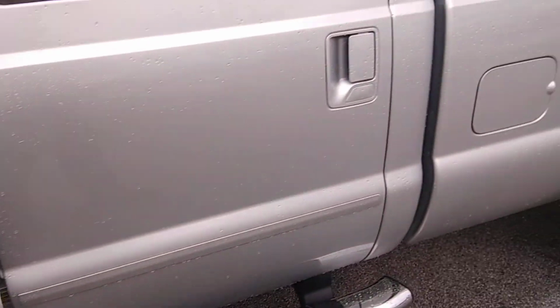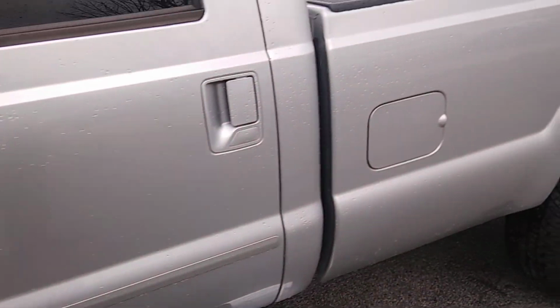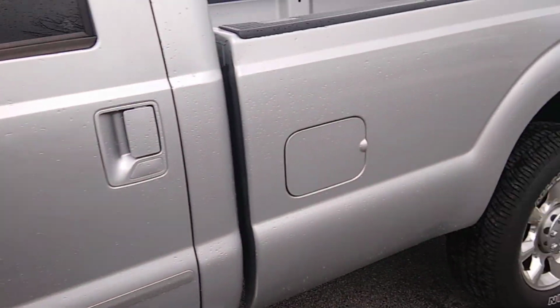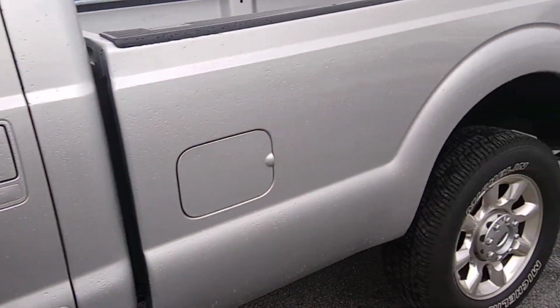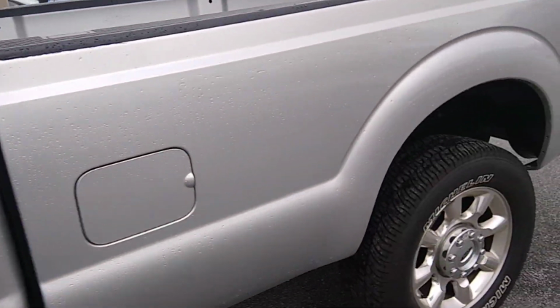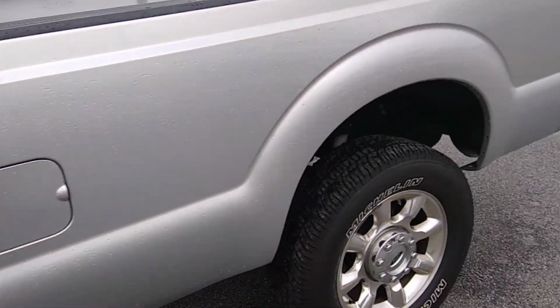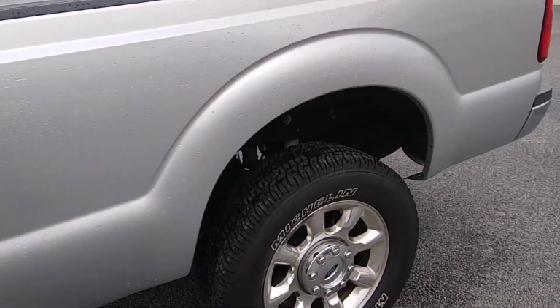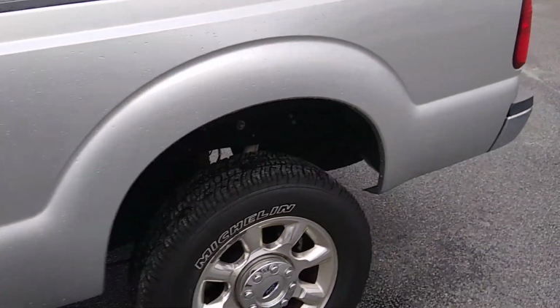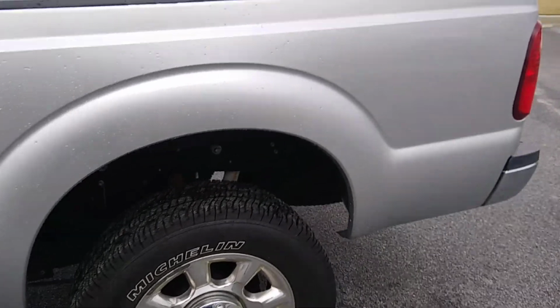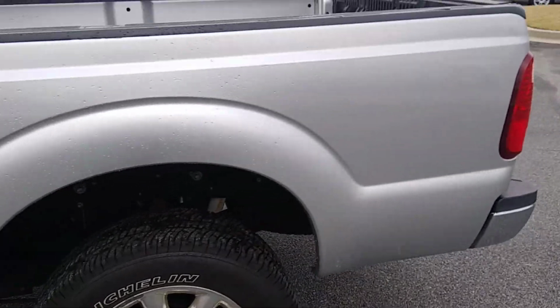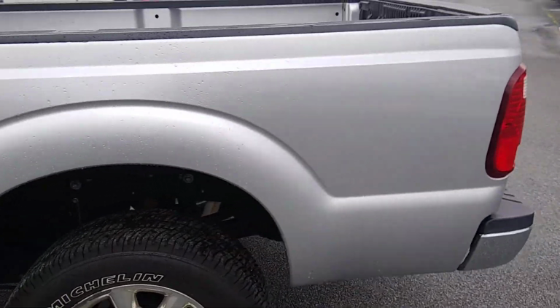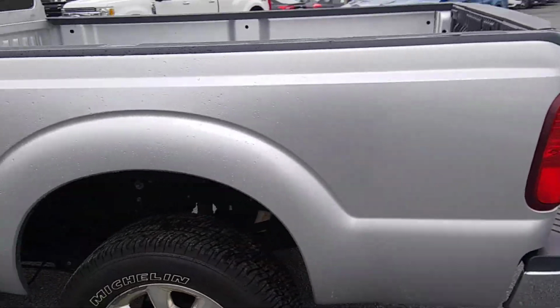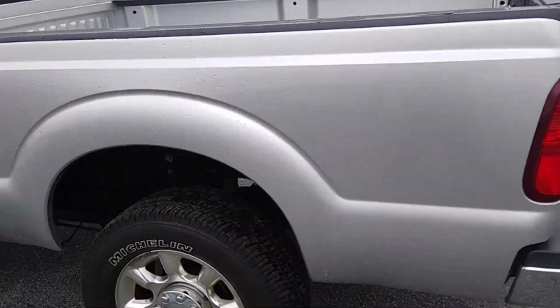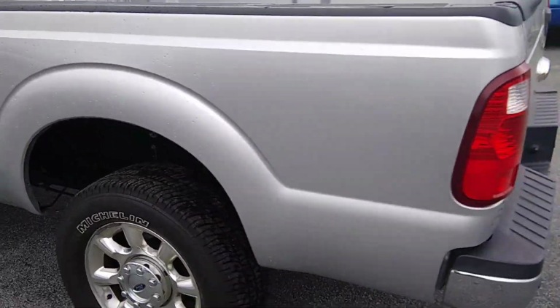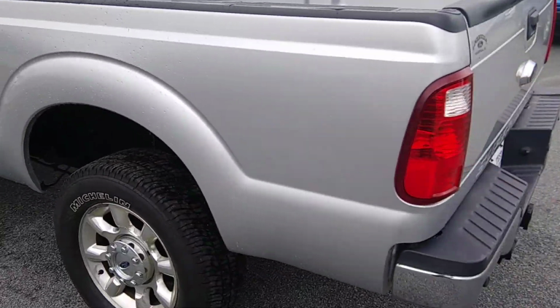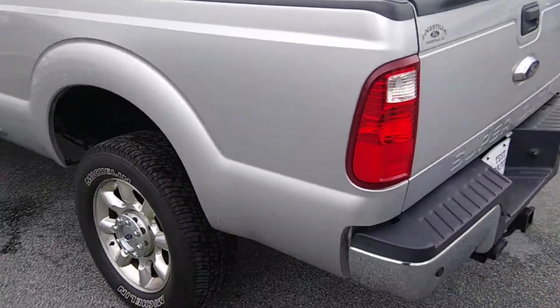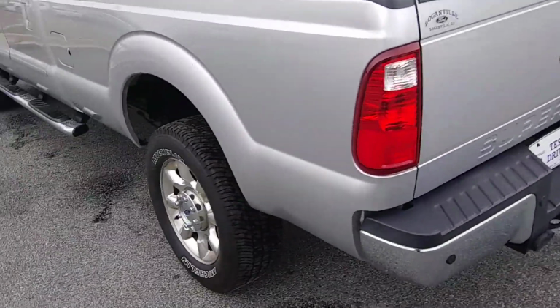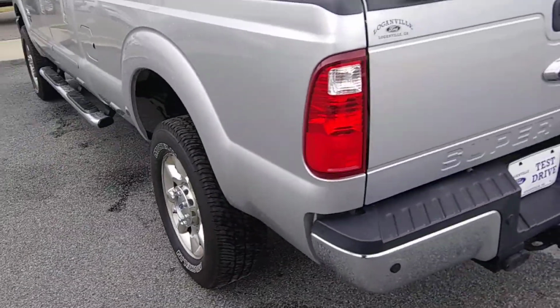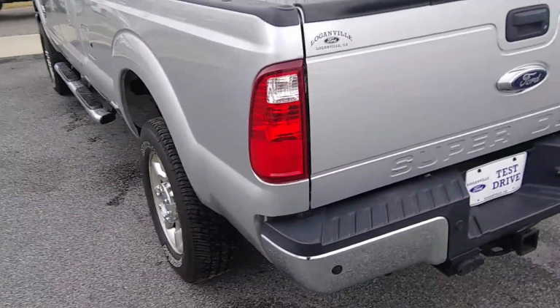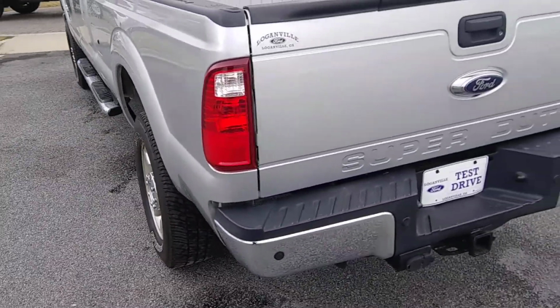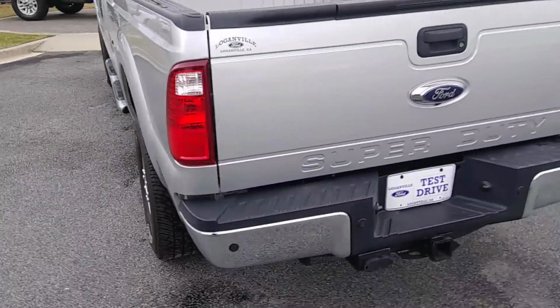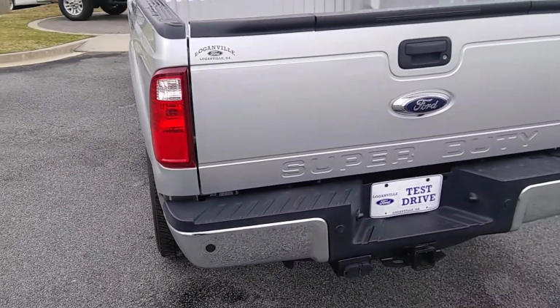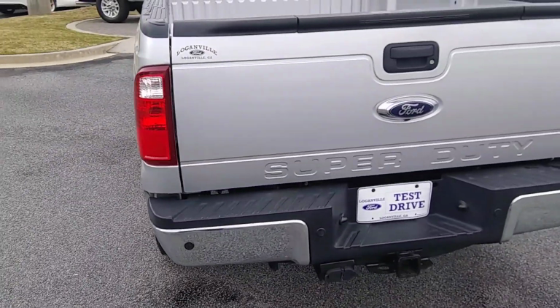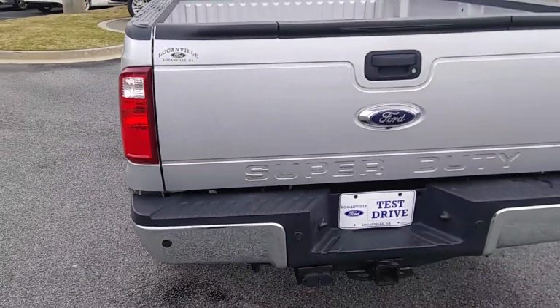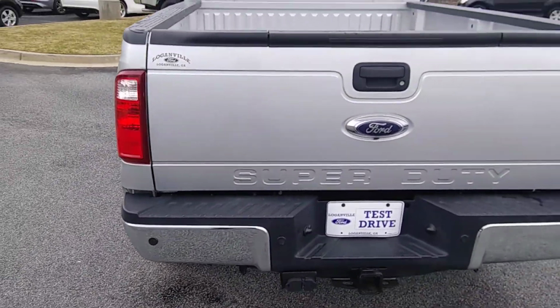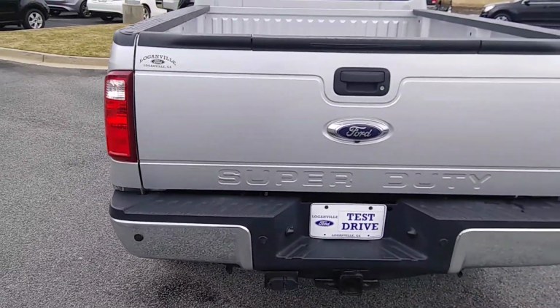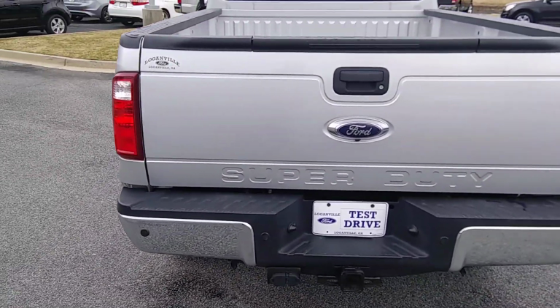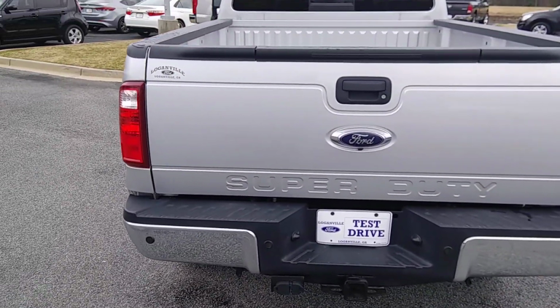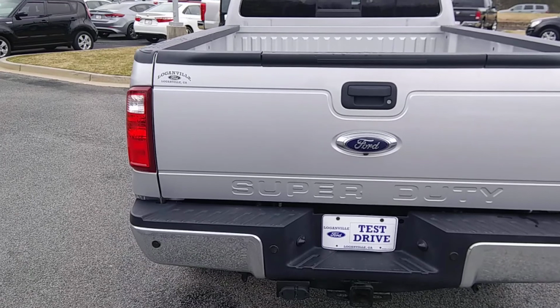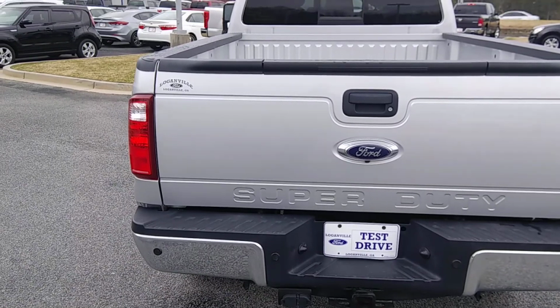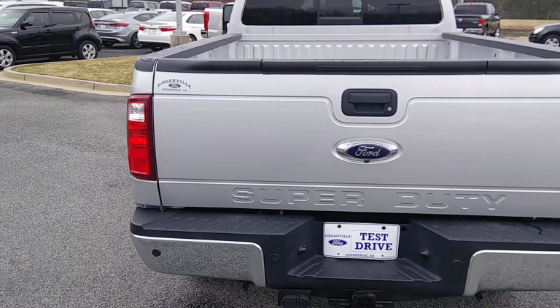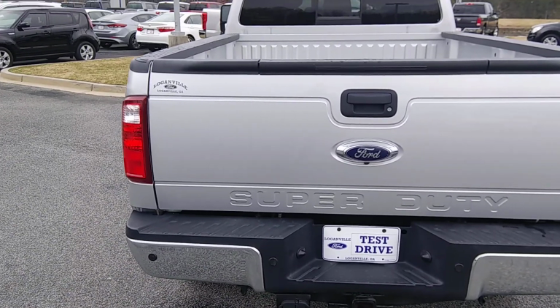Straight around to the back — that's a tow hitch and rear parking sensors.